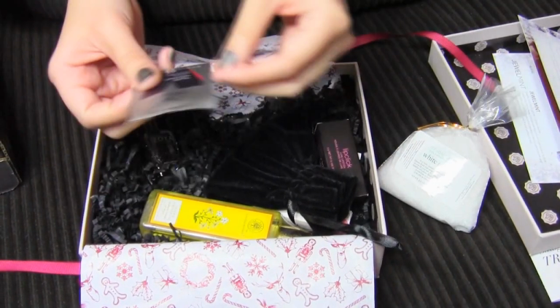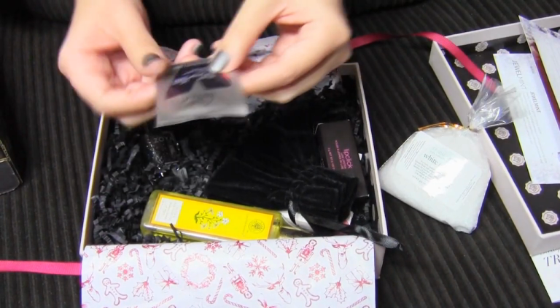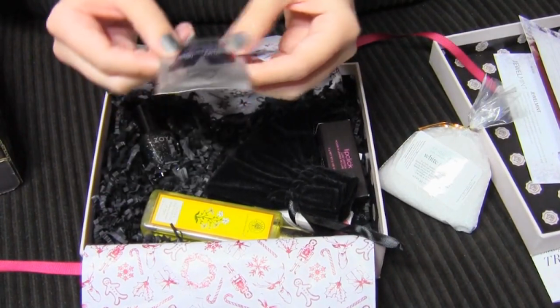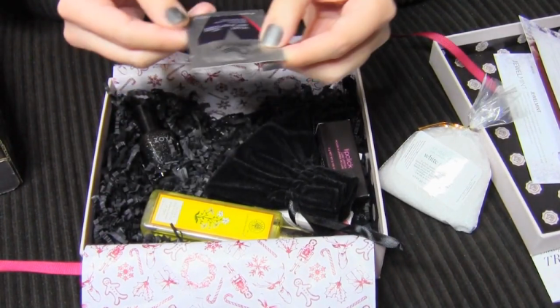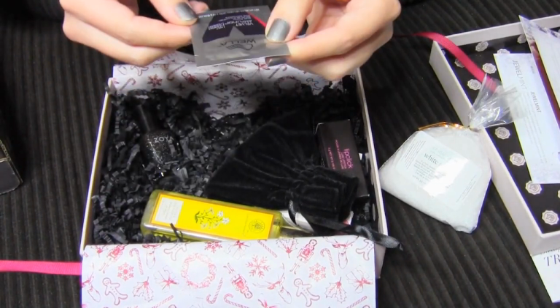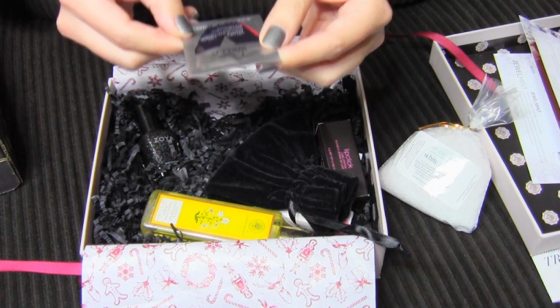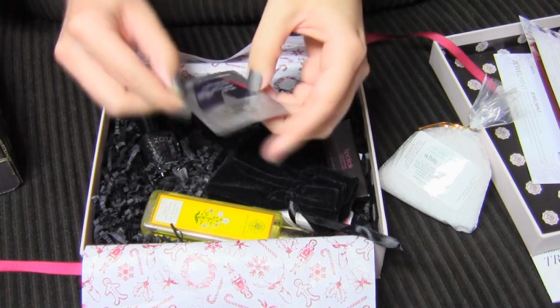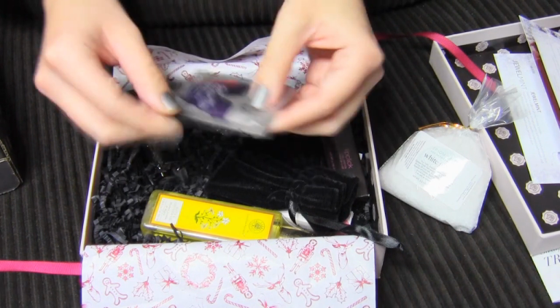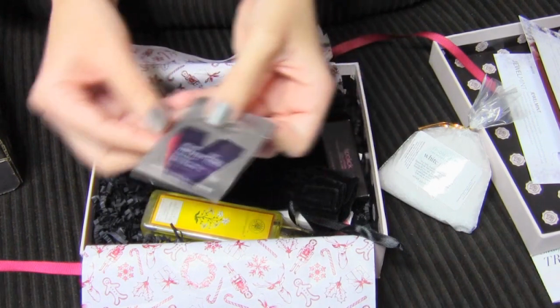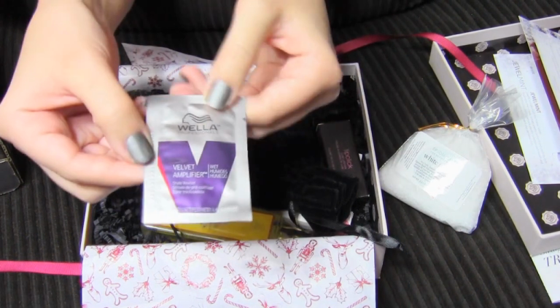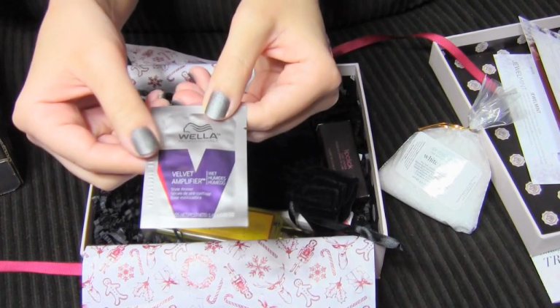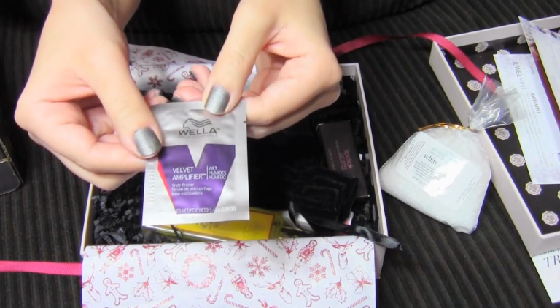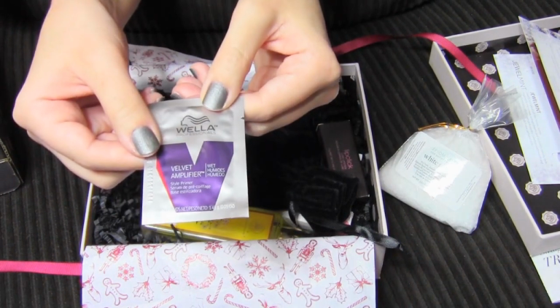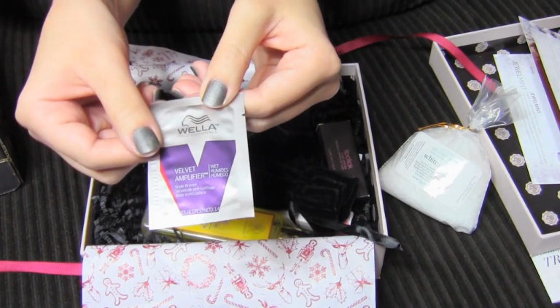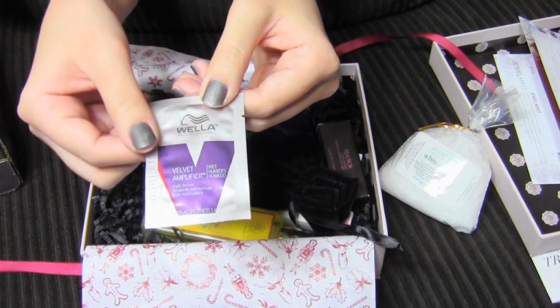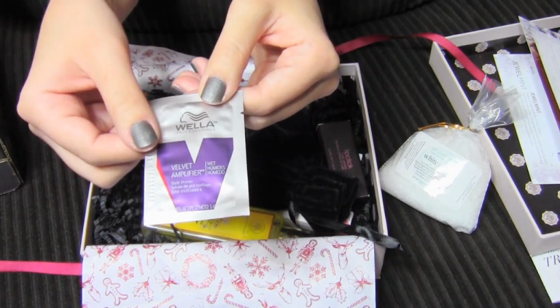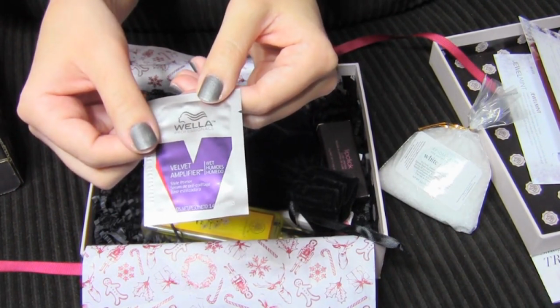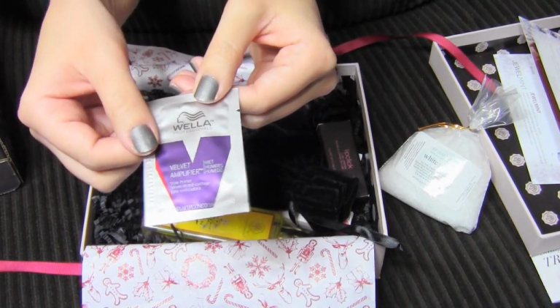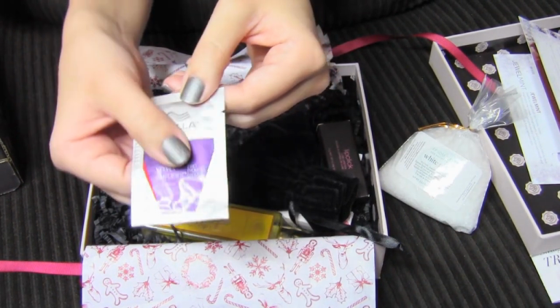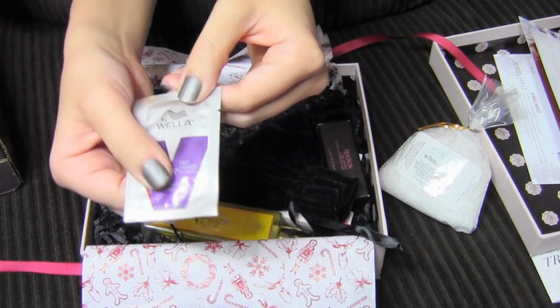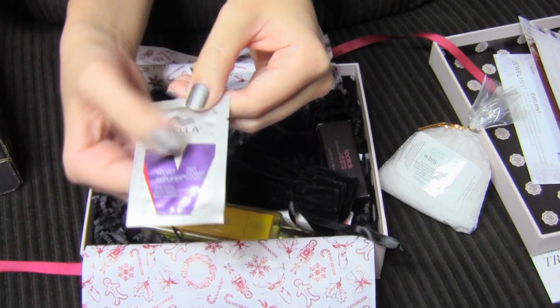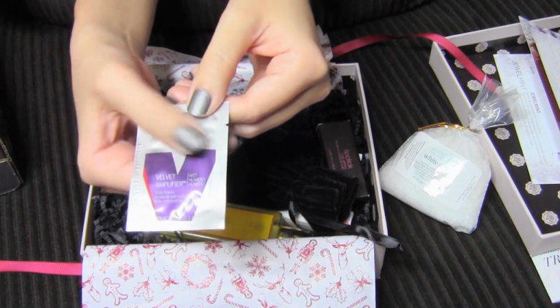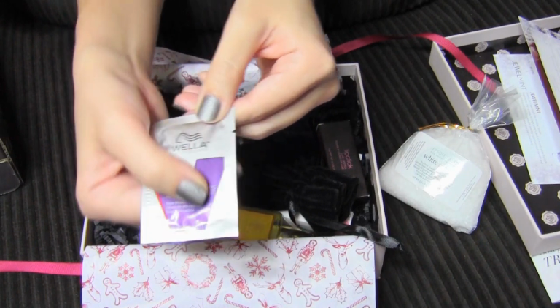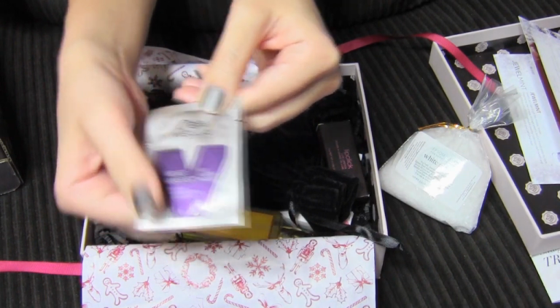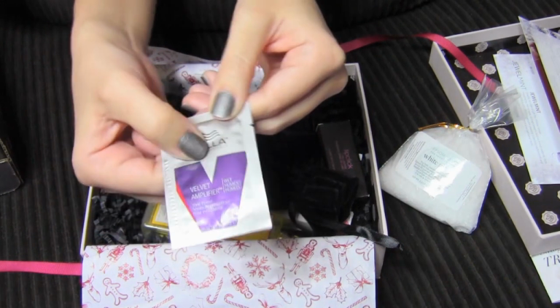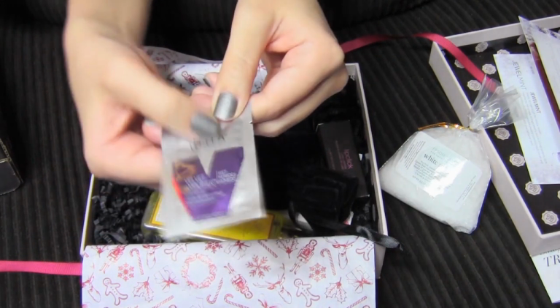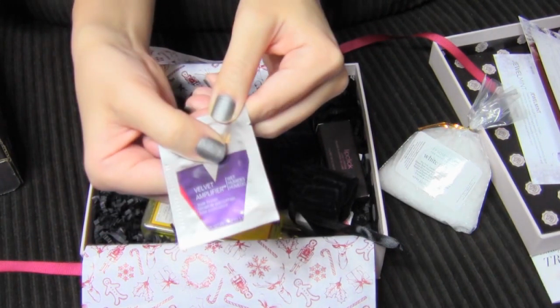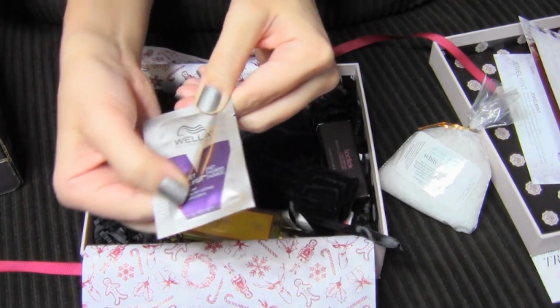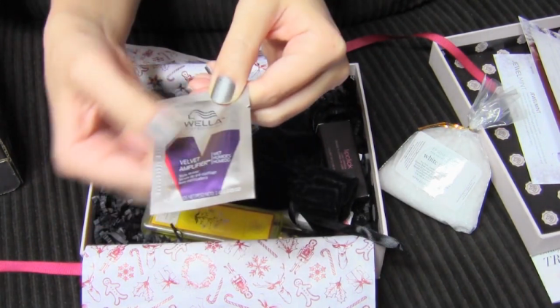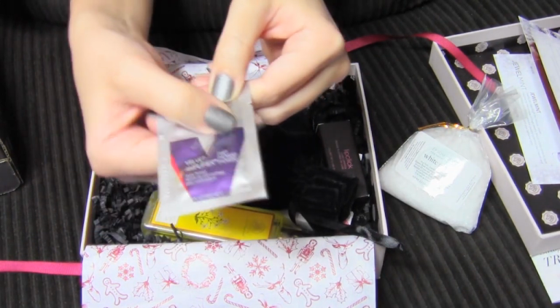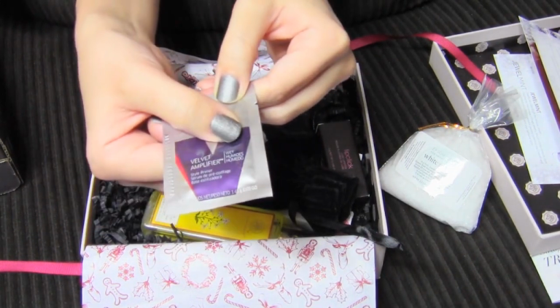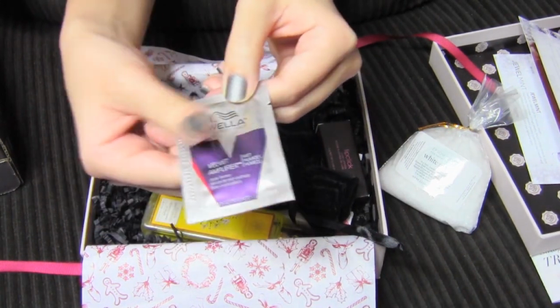Here's a little sample. This is the Wella Velvet Amplifier. It's pretty small — I guess it's just a little extra. There's probably only enough in there for like one use.